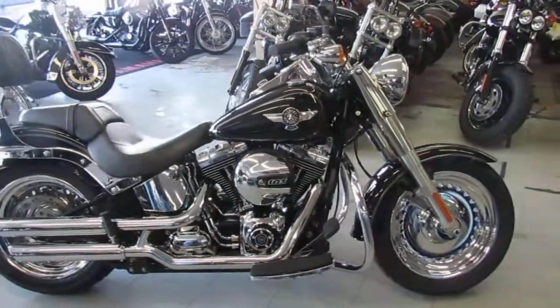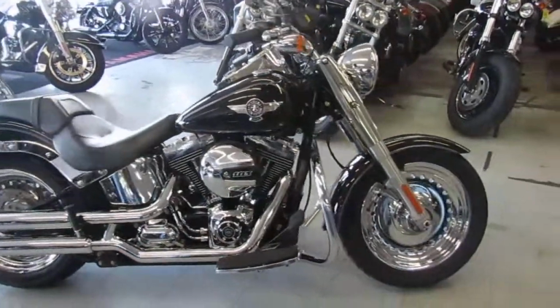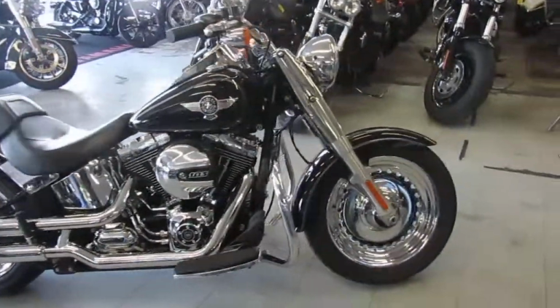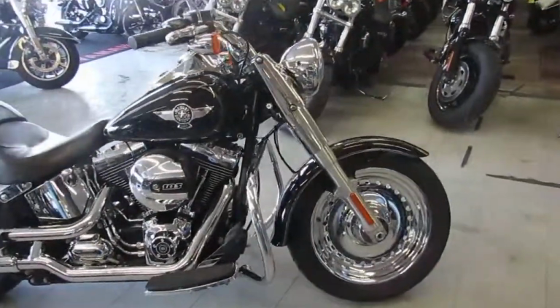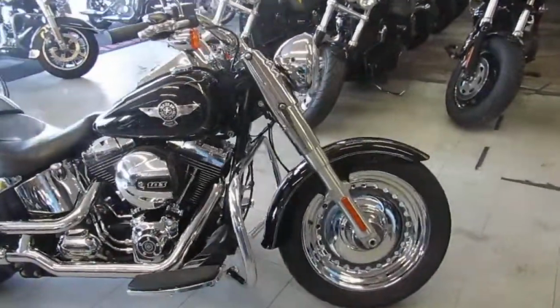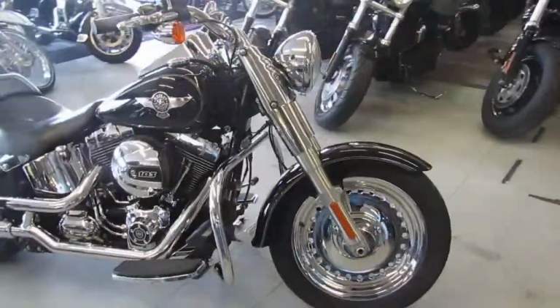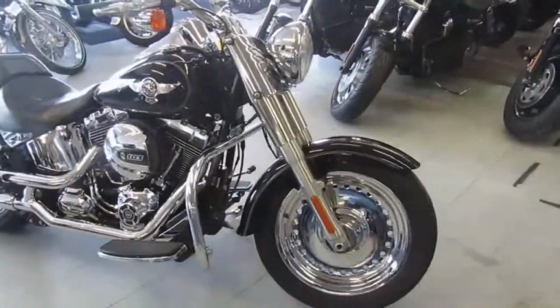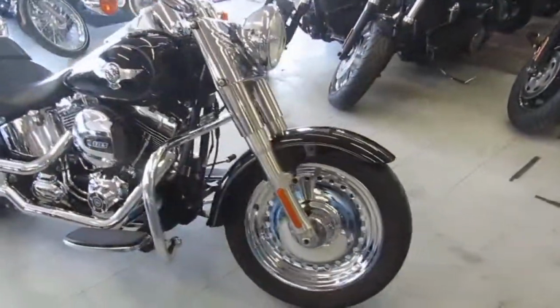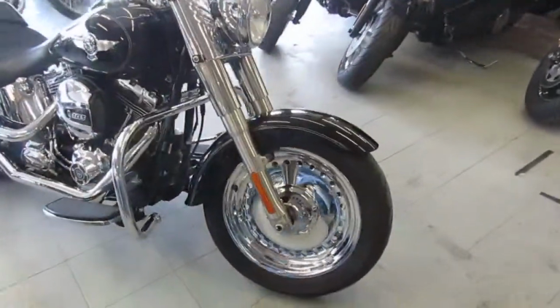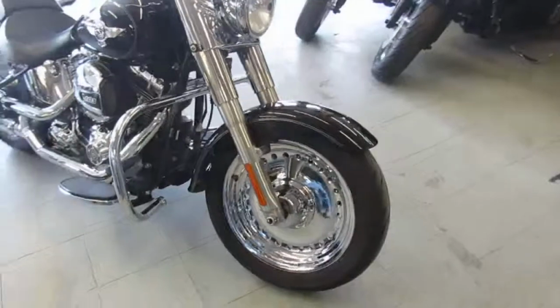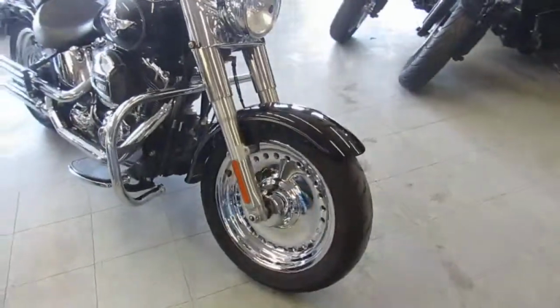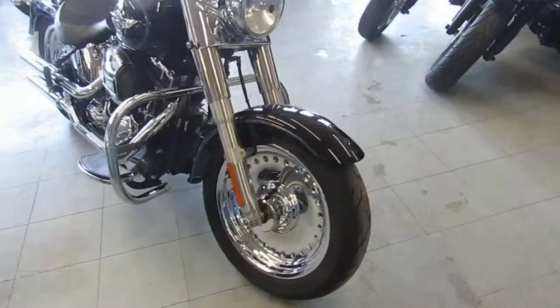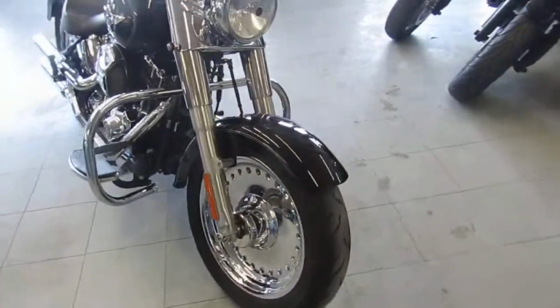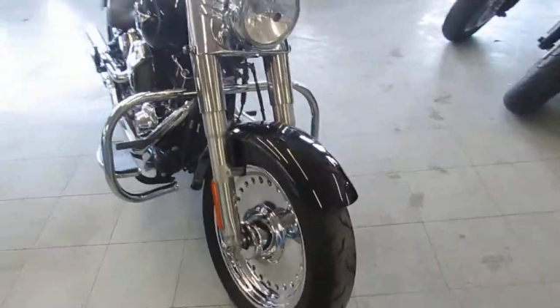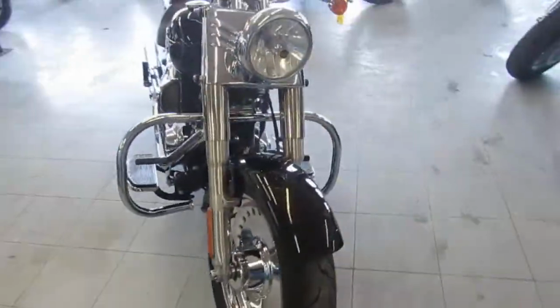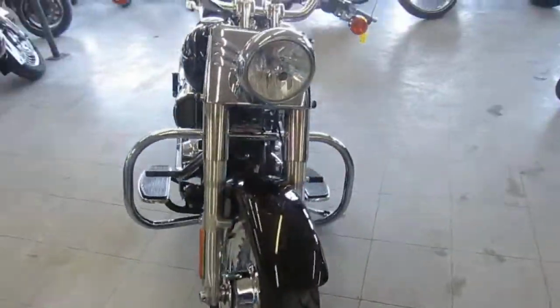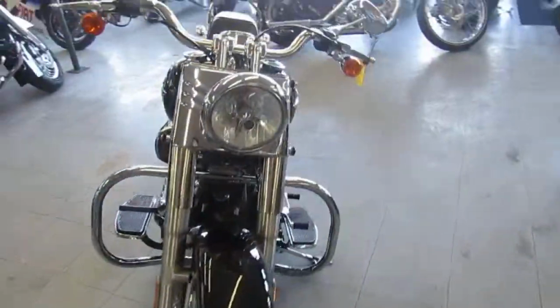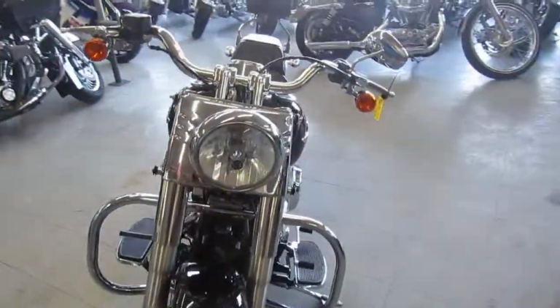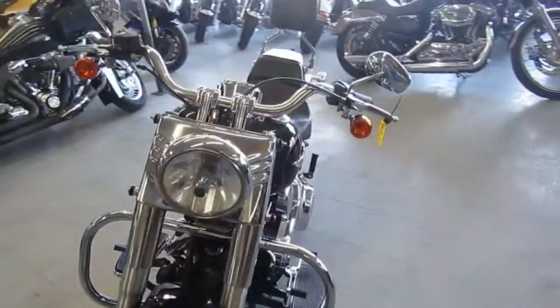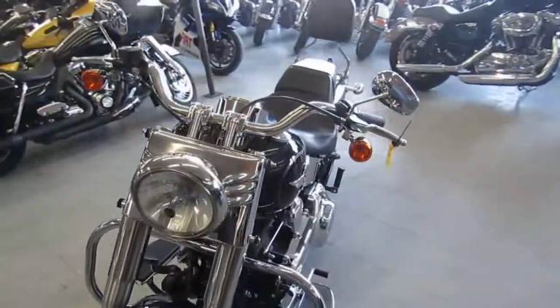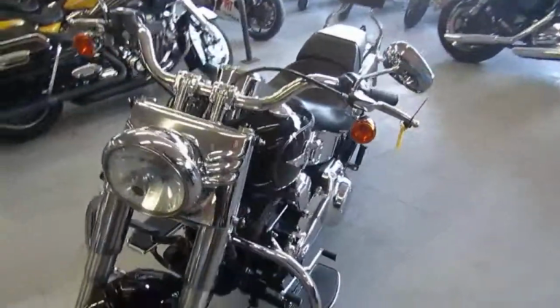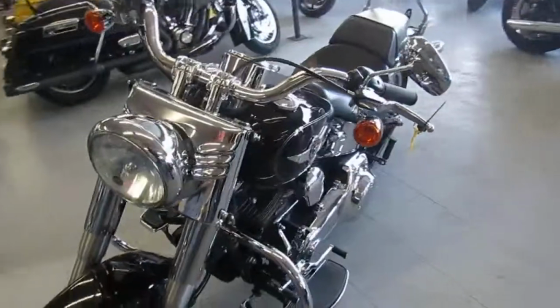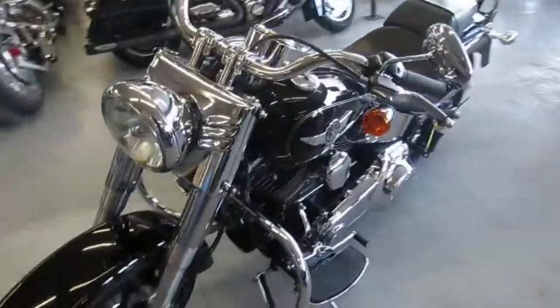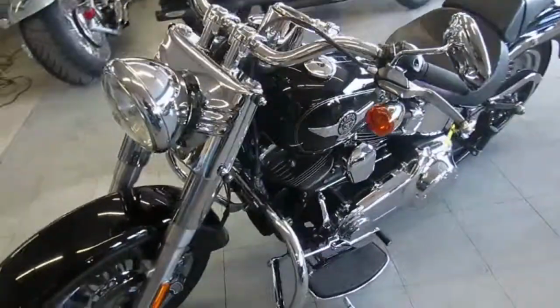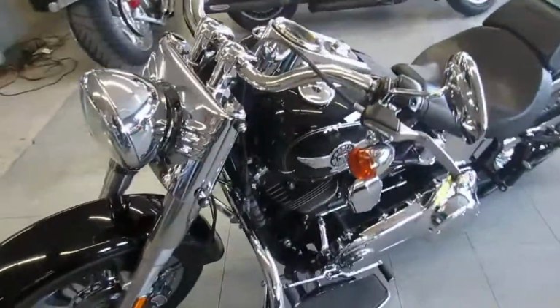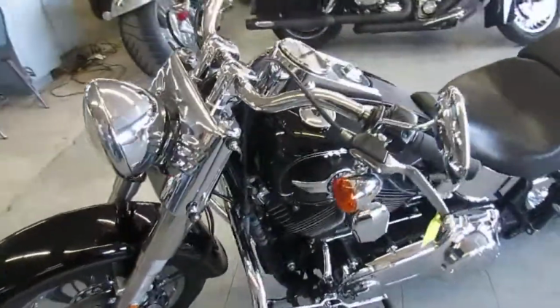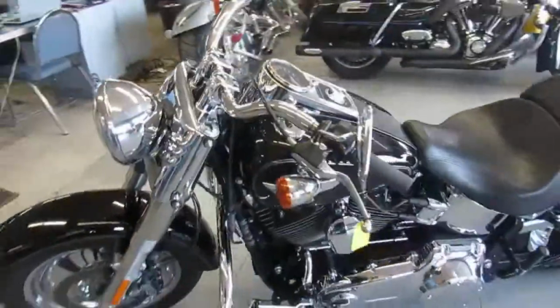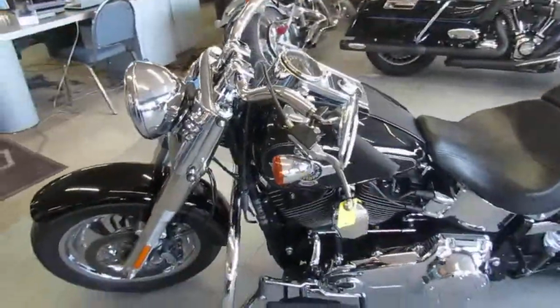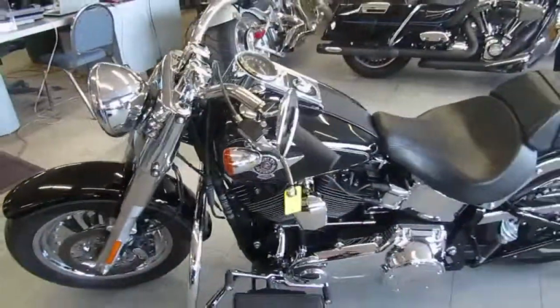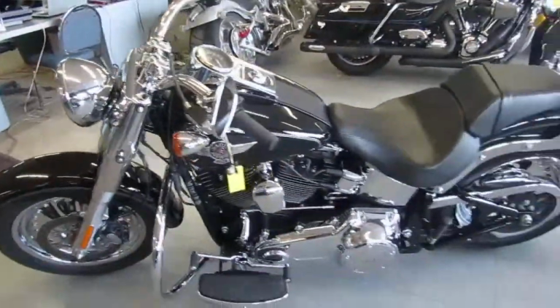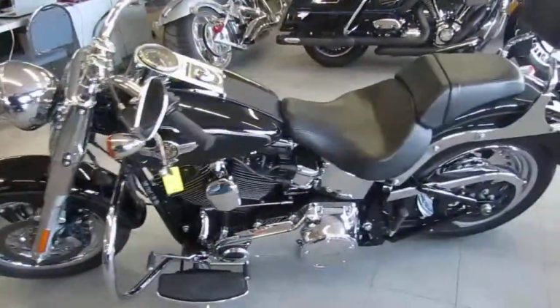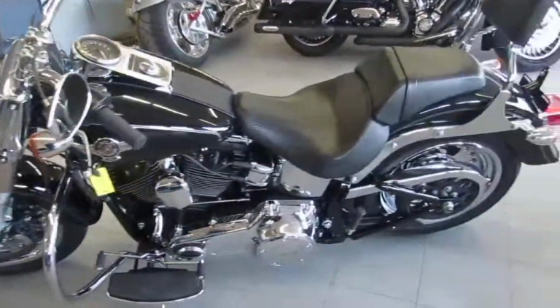Hey guys, it's the used Harley-Davidson headquarters here at Approval Powersports. We've got over 300 used Harleys in our showroom, over 600 used bikes total. Today we're doing a video on a 2016 Harley-Davidson Fat Boy.